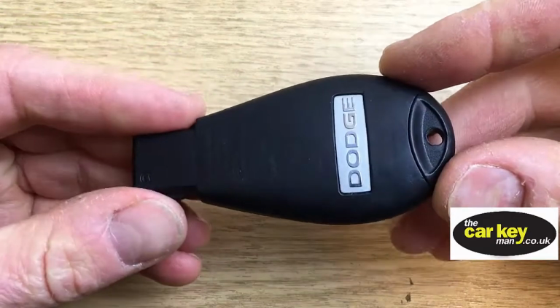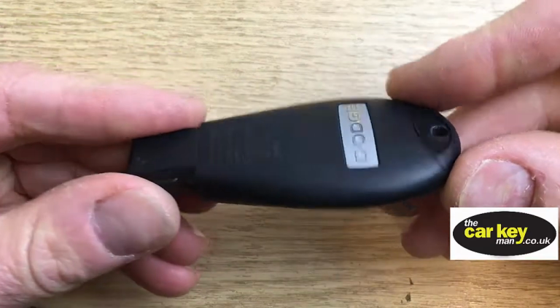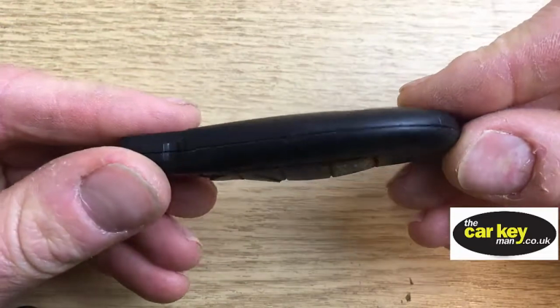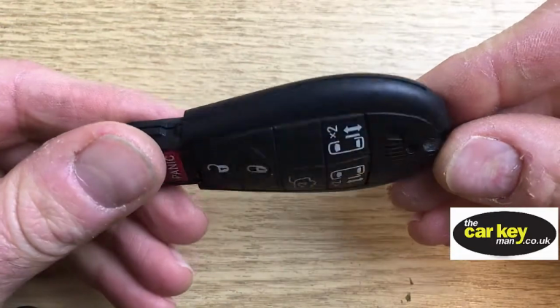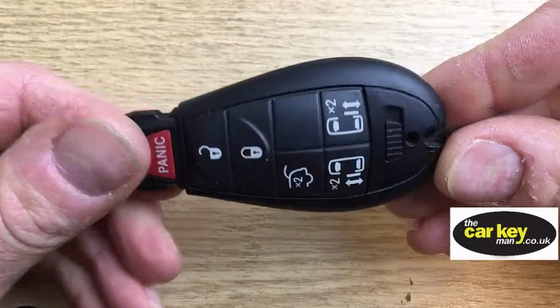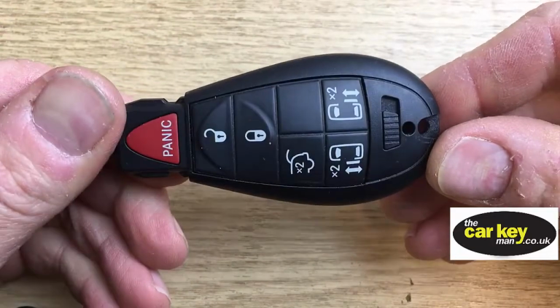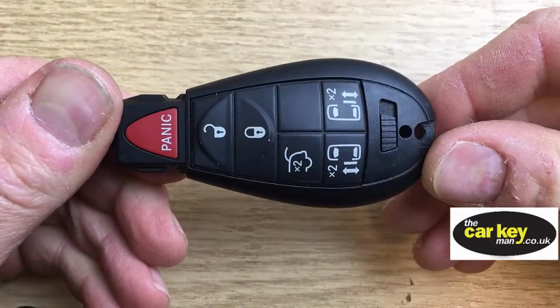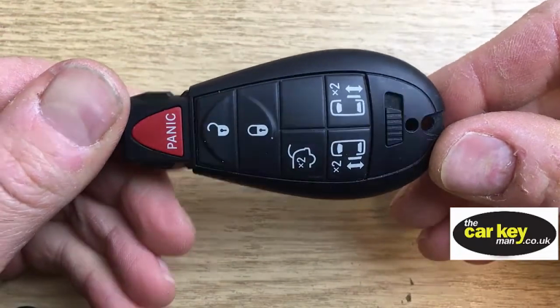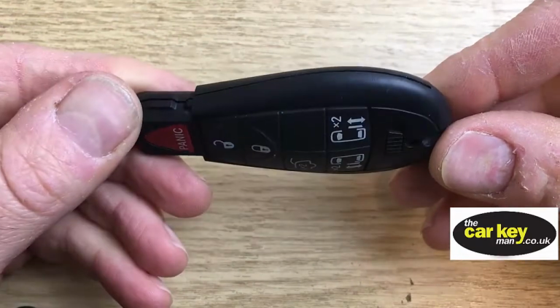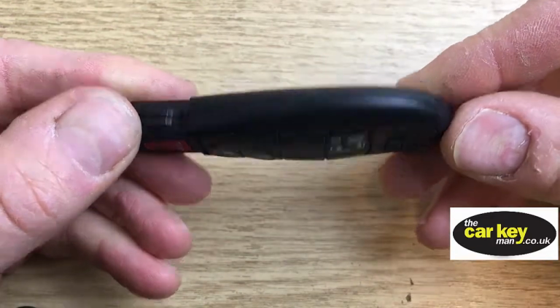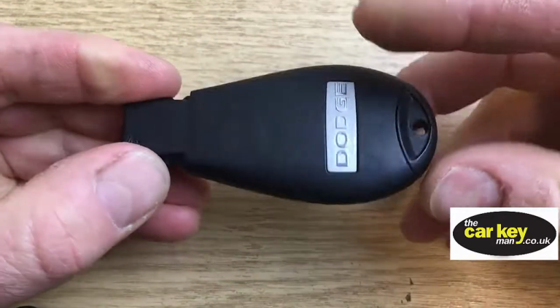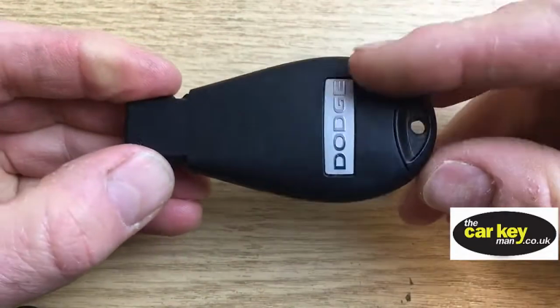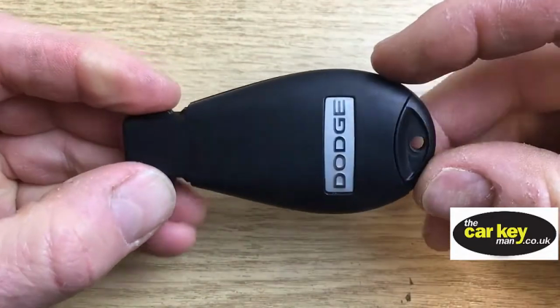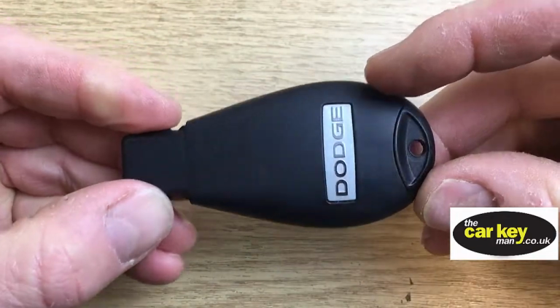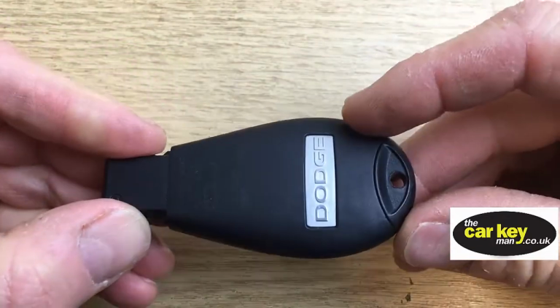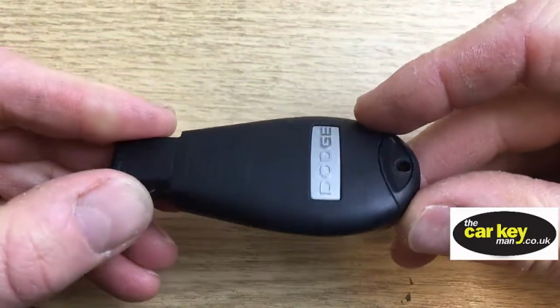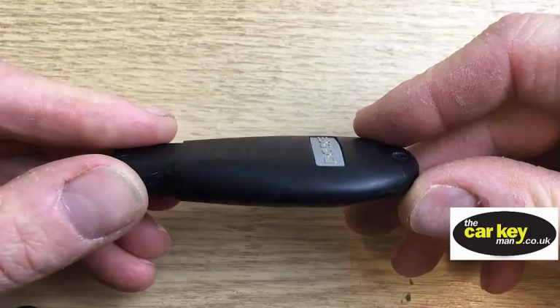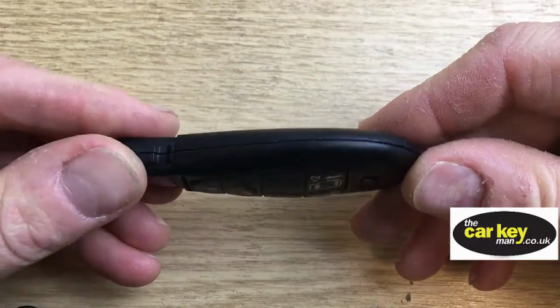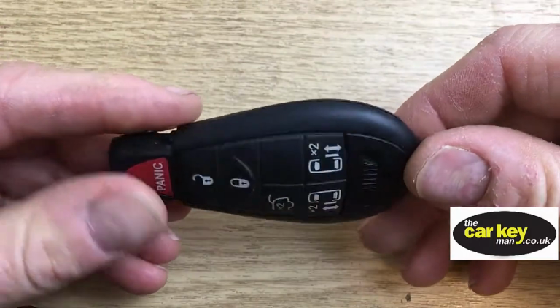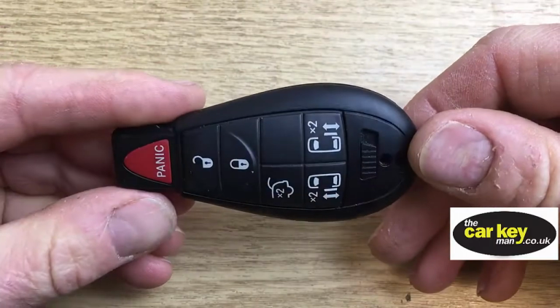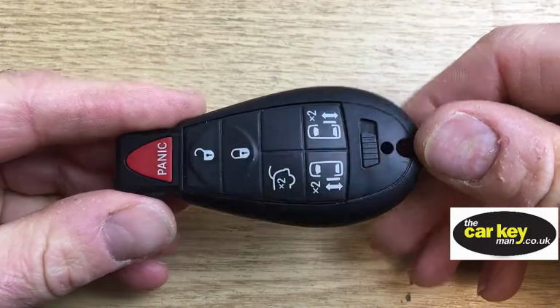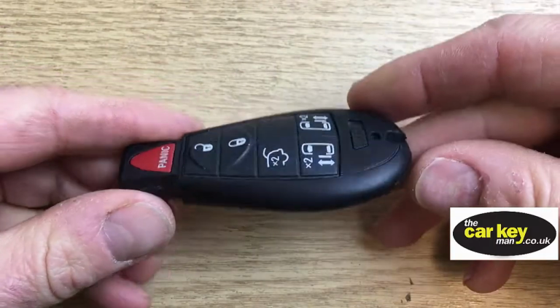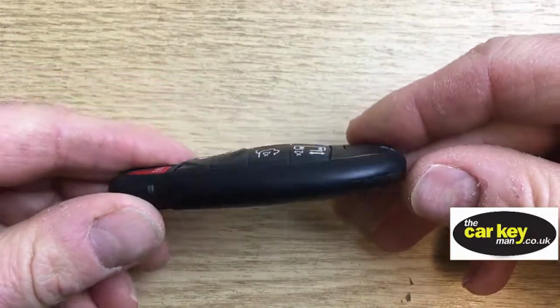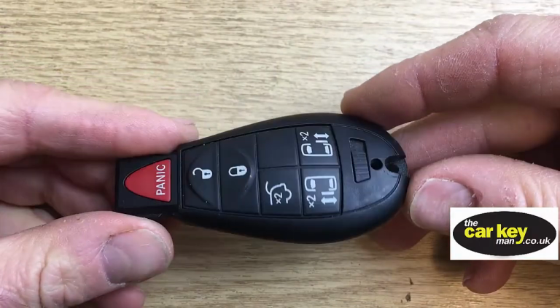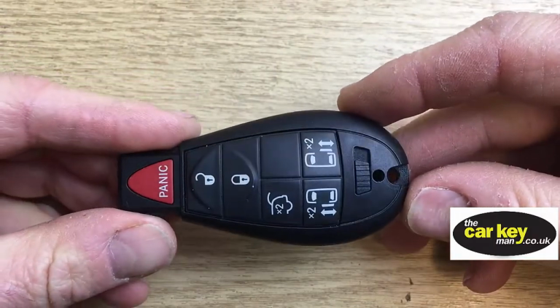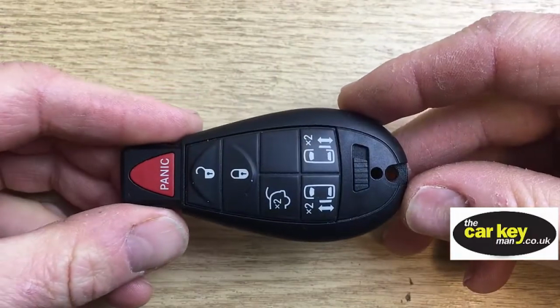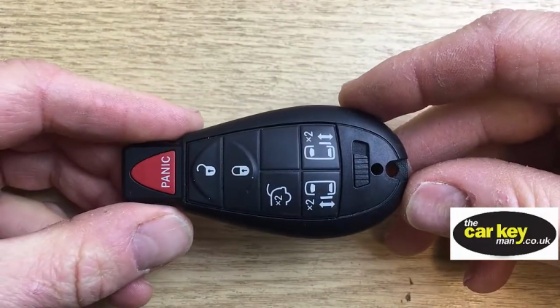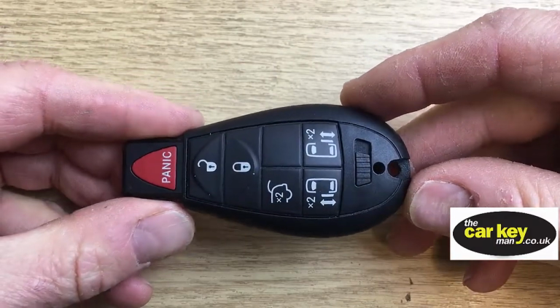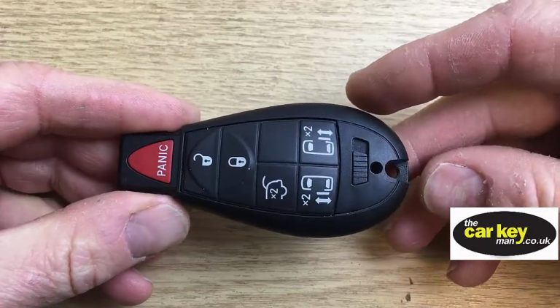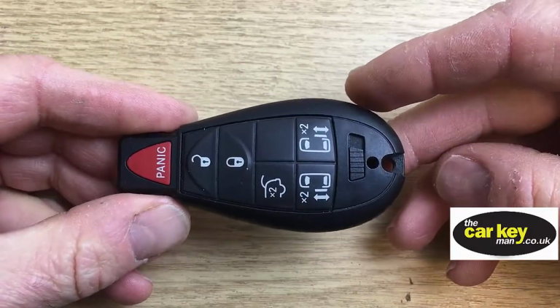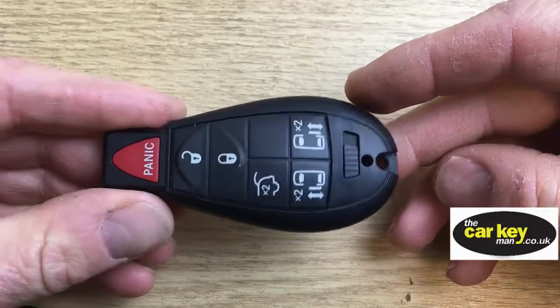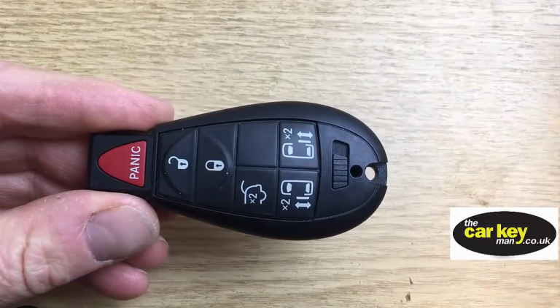Steve again from the Car Key Man. Today we are looking at this Dodge key — a really popular type of key in the UK, but mainly in the States. We're gonna show you how to change the key battery.